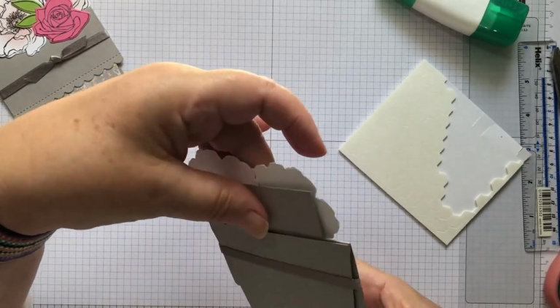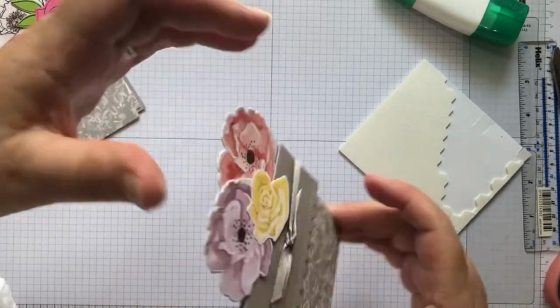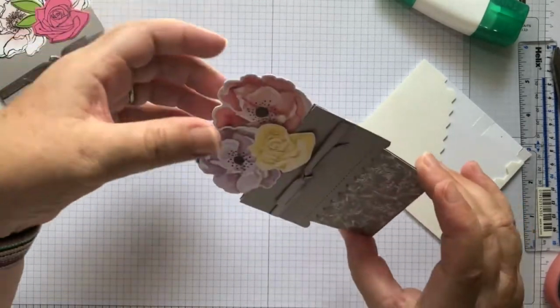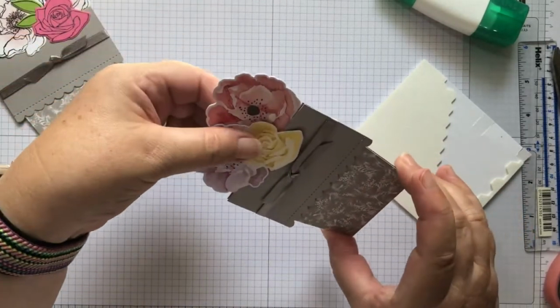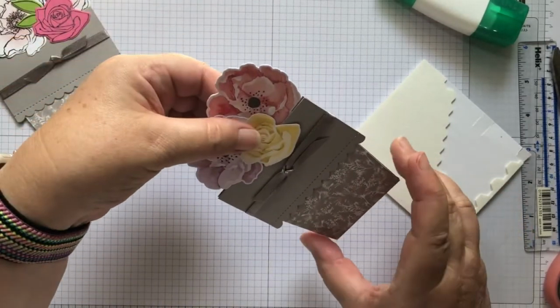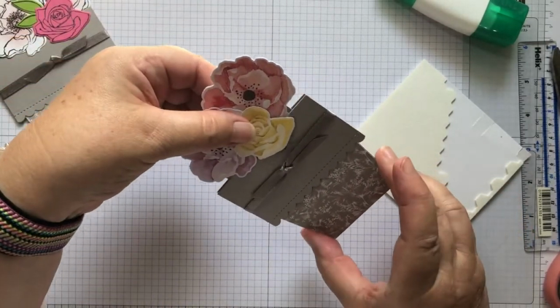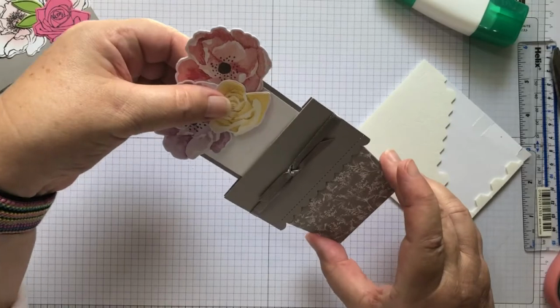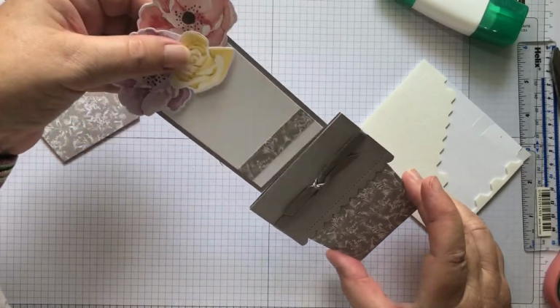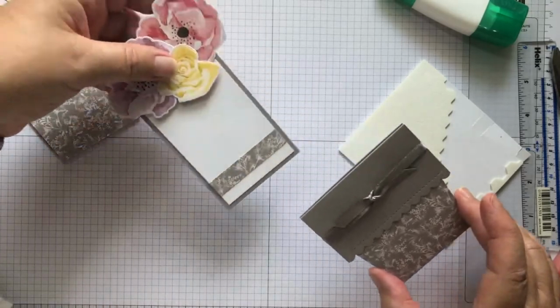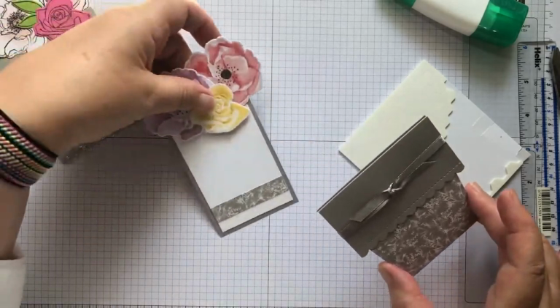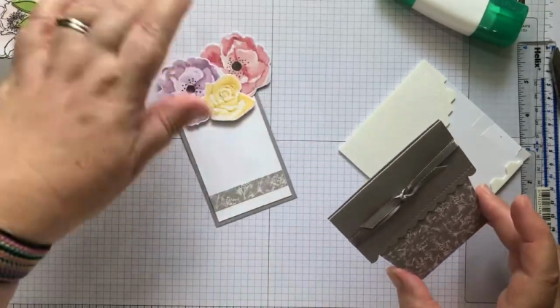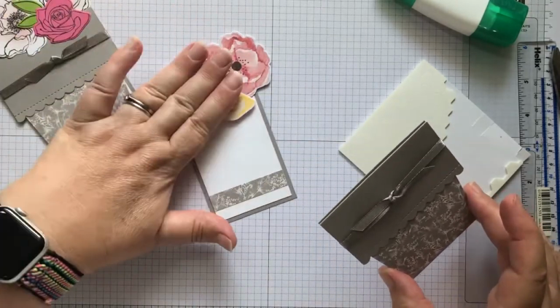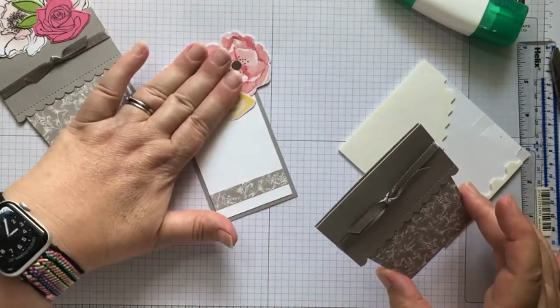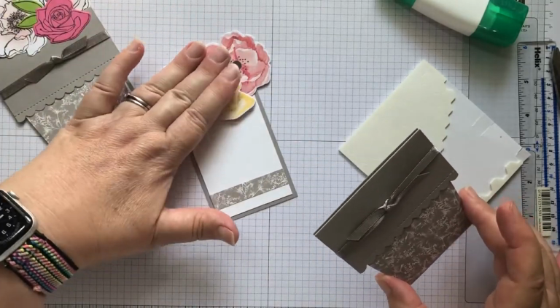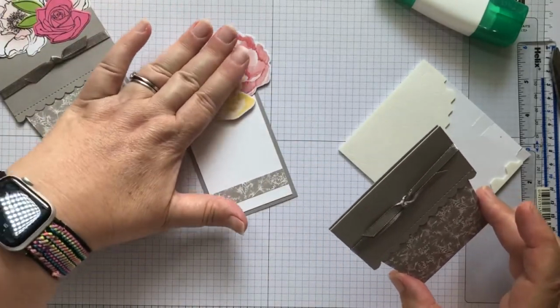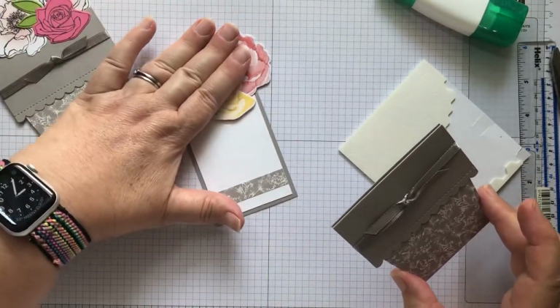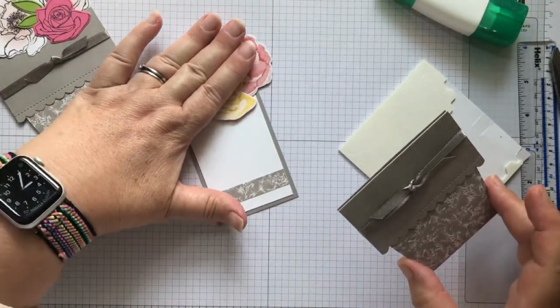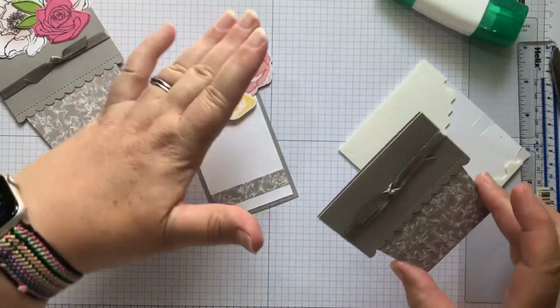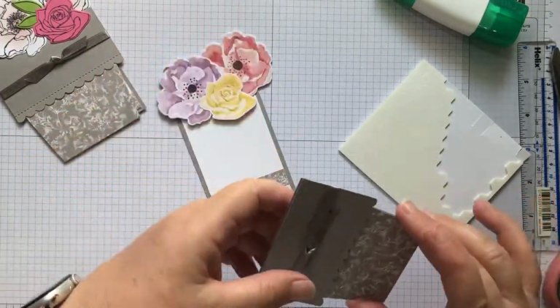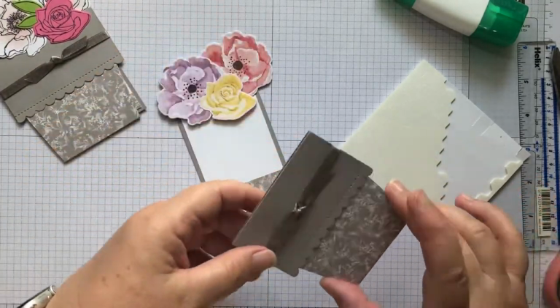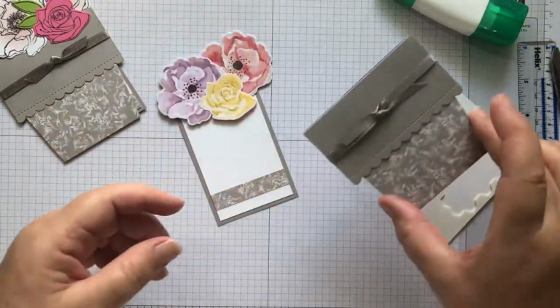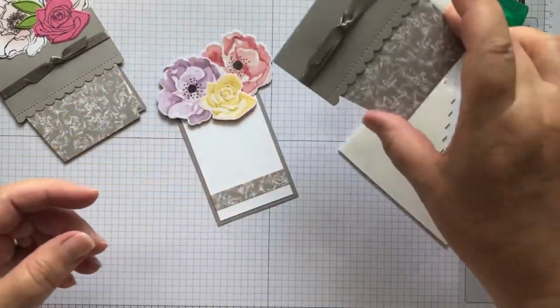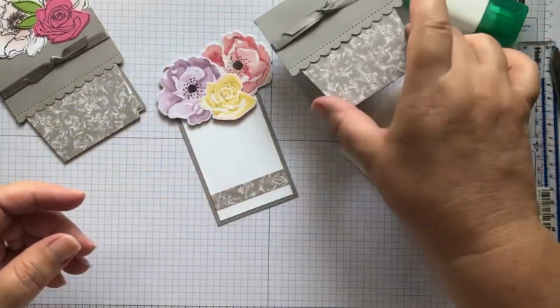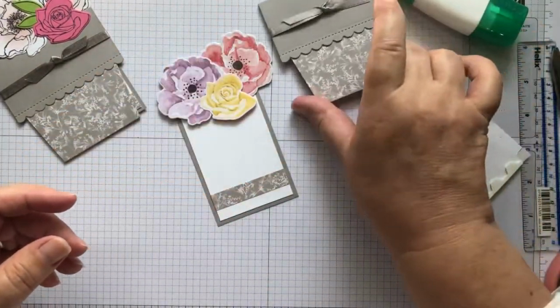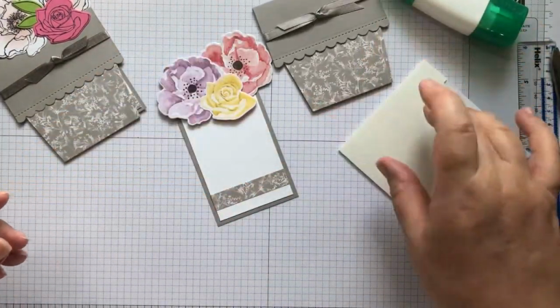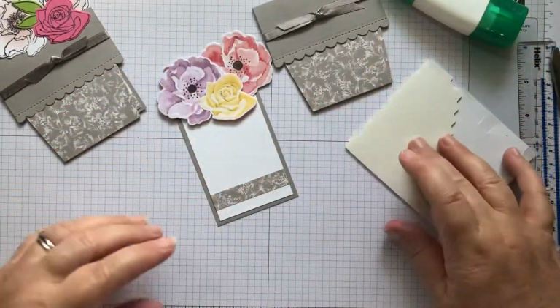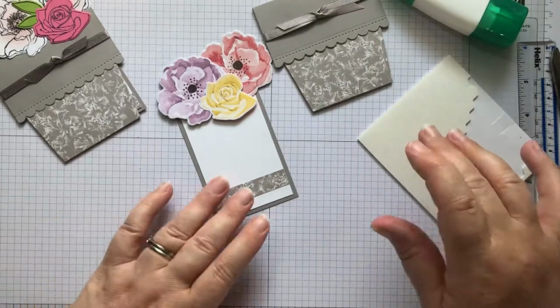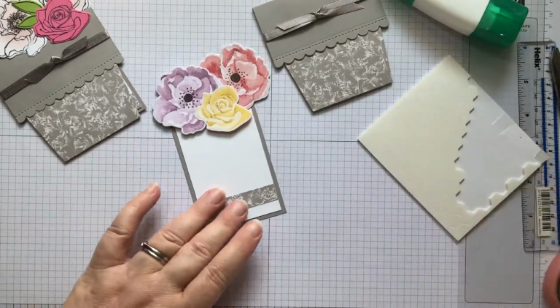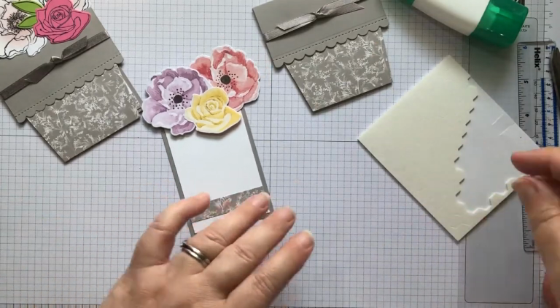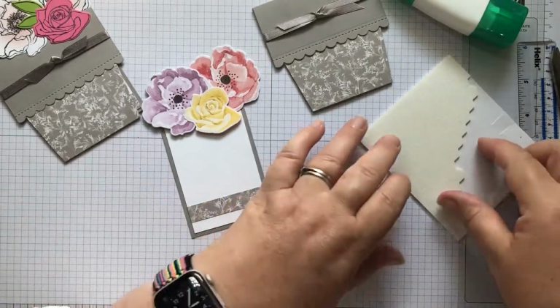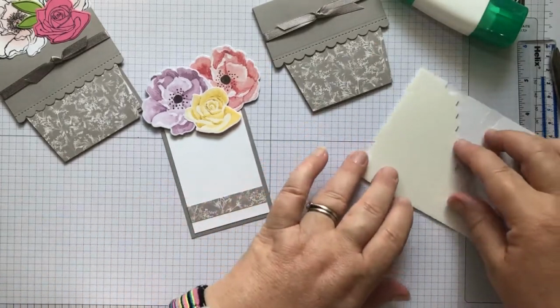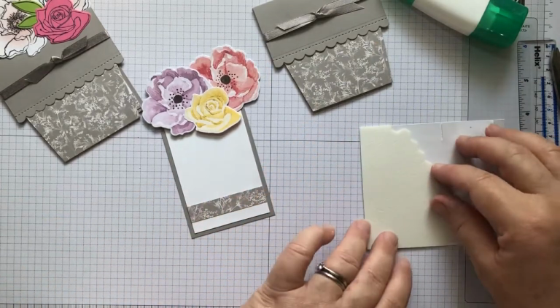When we pull it out we've got a little space to put our greeting on while it's out. I was thinking I'd put a dimensional underneath the flower but I can't, because then the card wouldn't go in - that would be very silly.